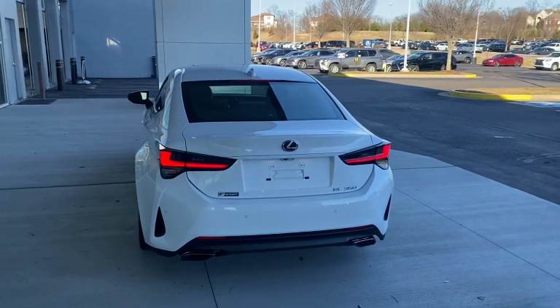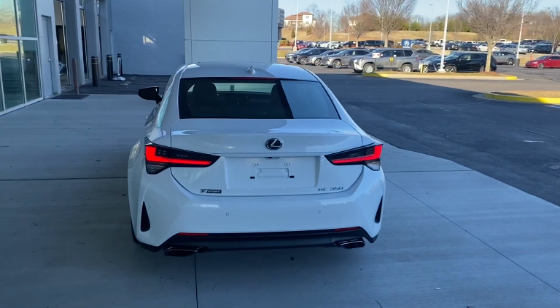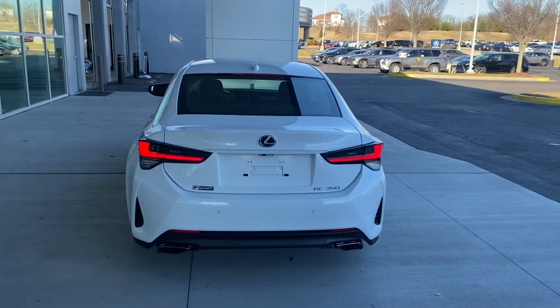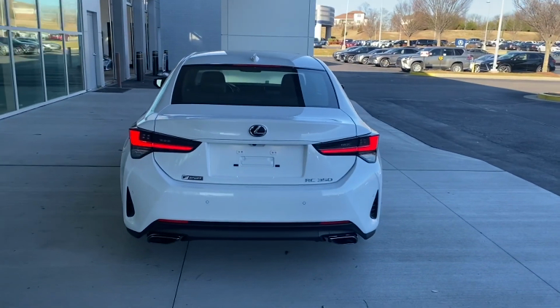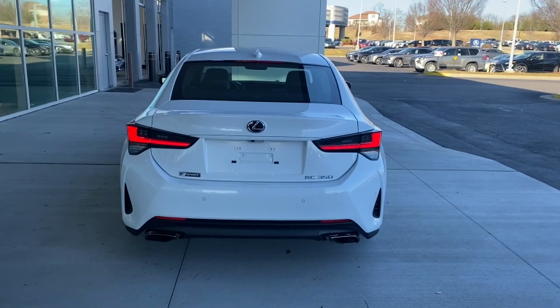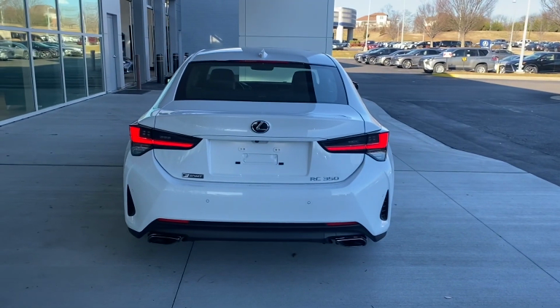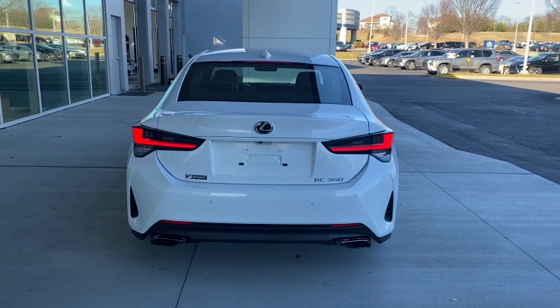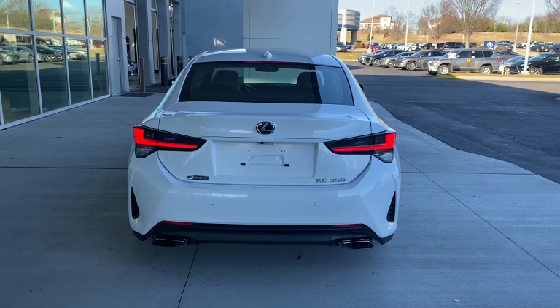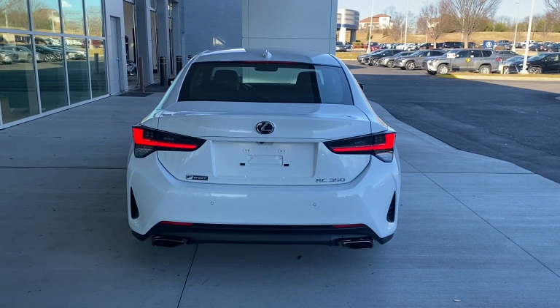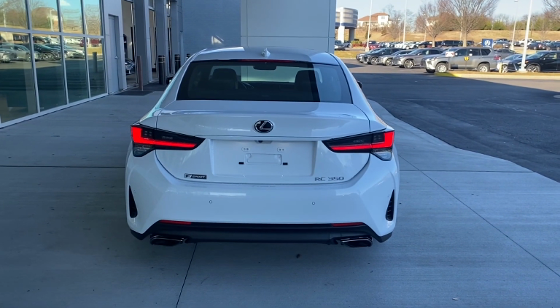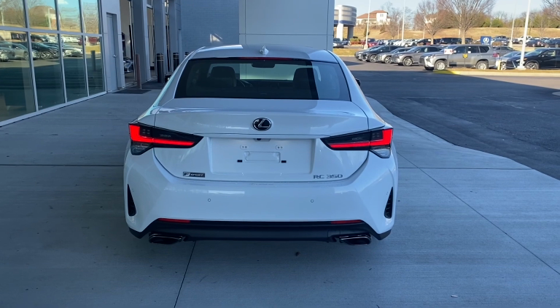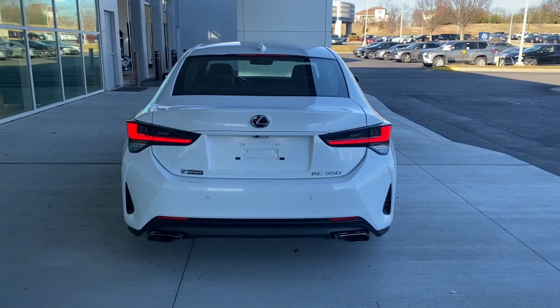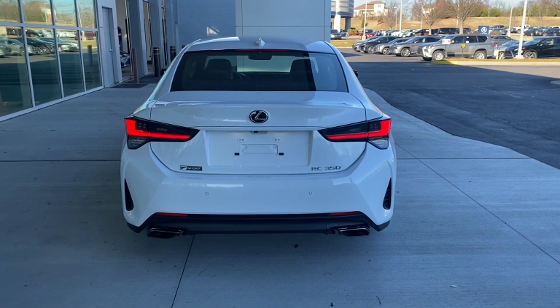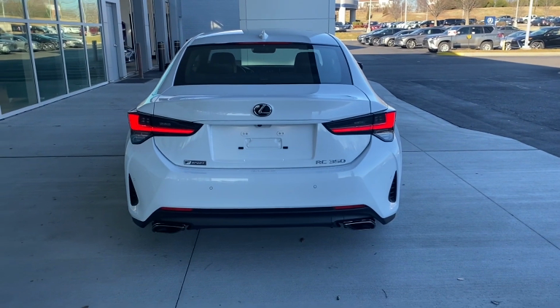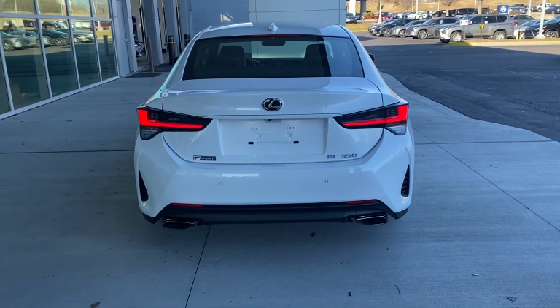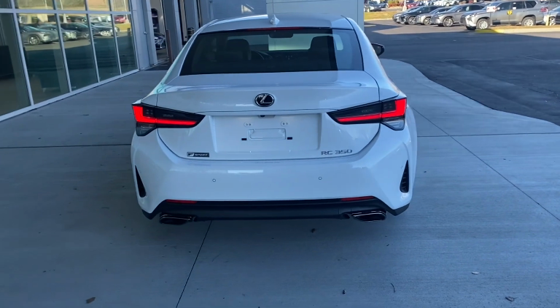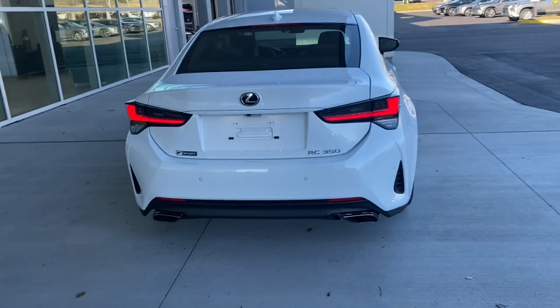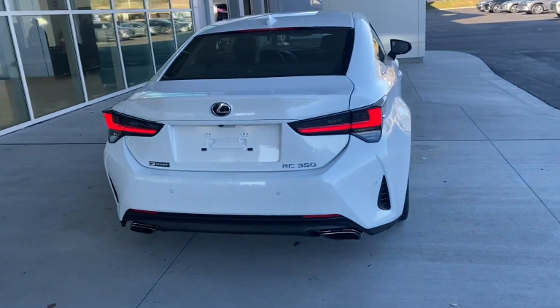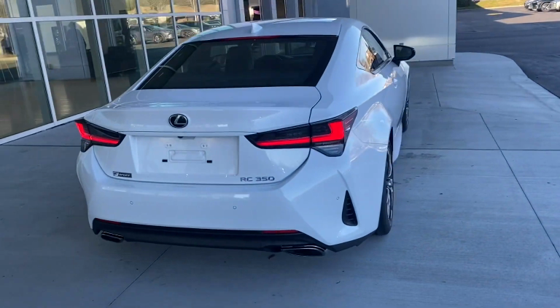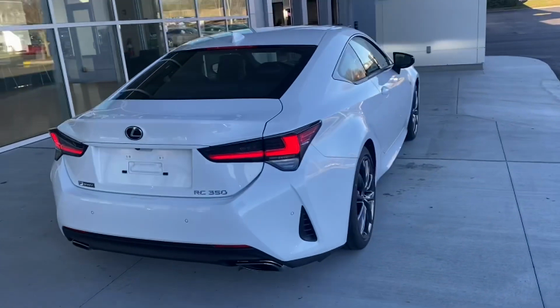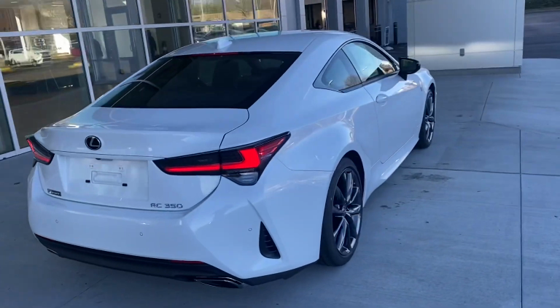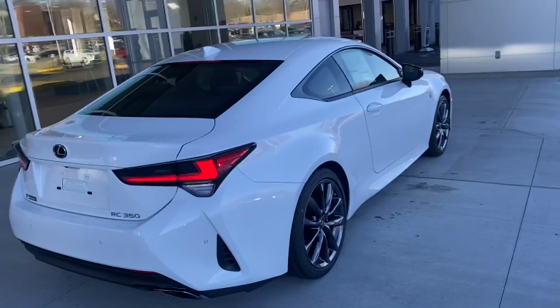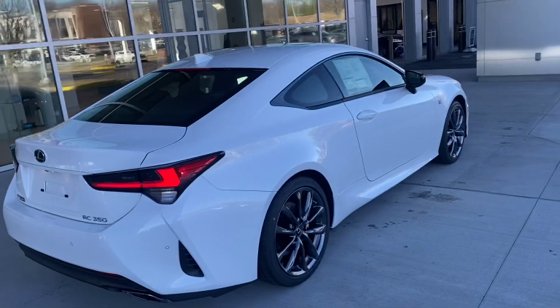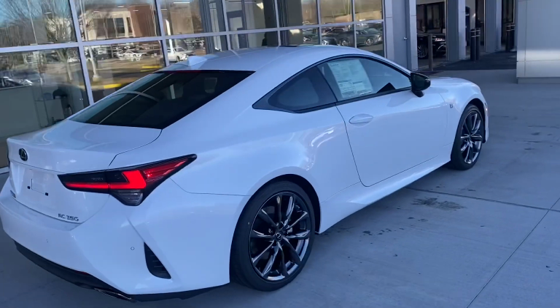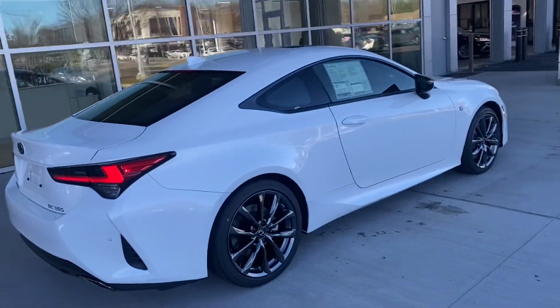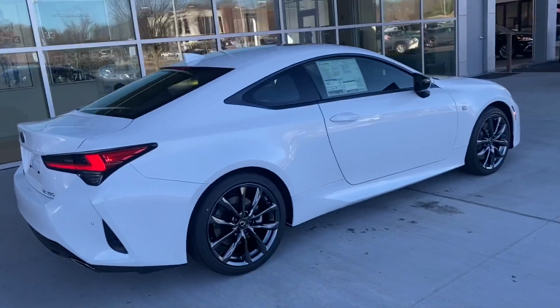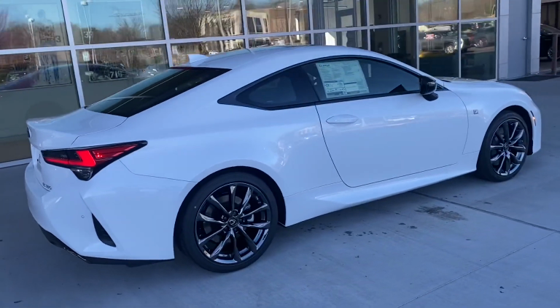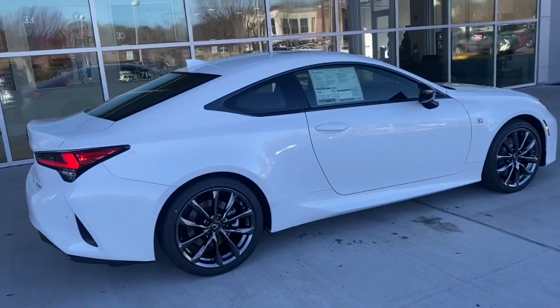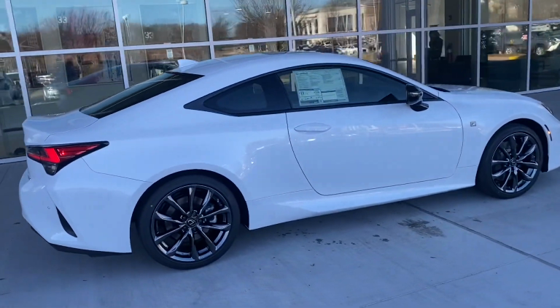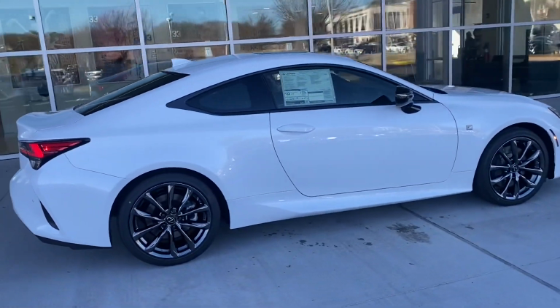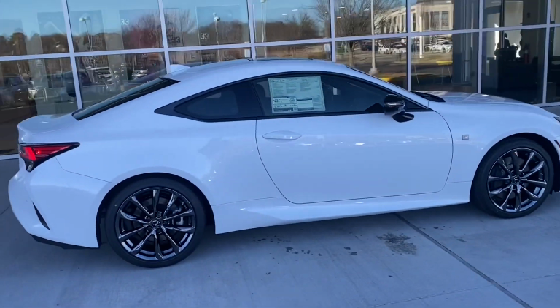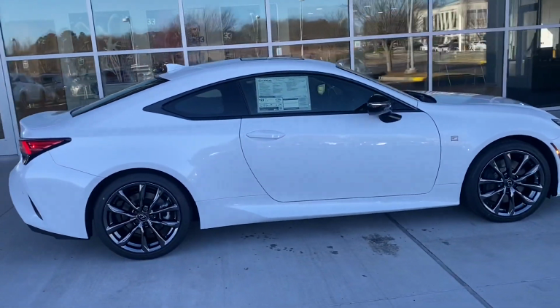You have the L's on the tail lights — those LED tail lights are looking really sharp — and dual exhaust. This color is Ultra White, and on the inside we have the black interior.